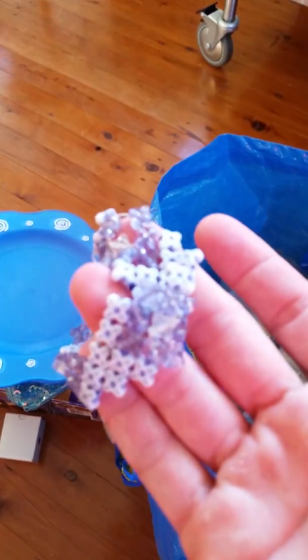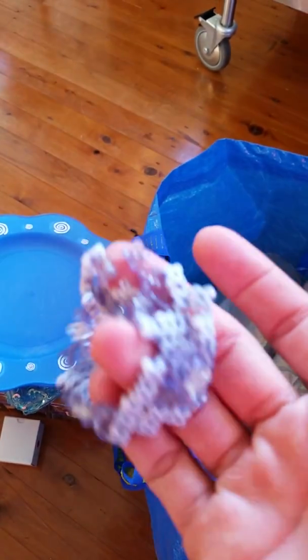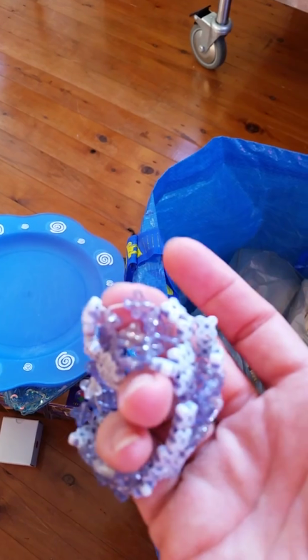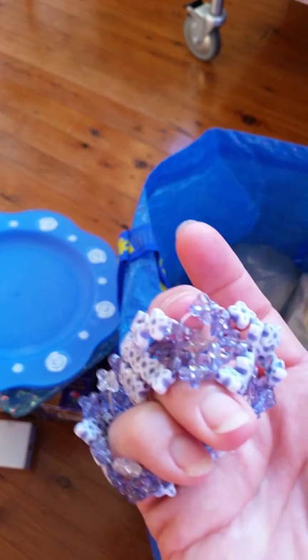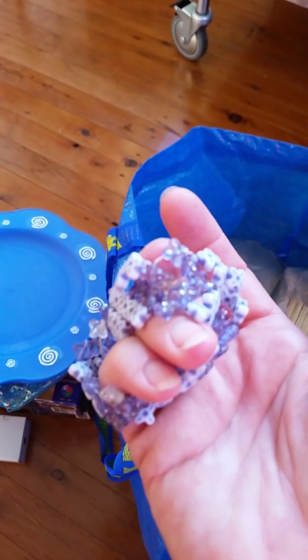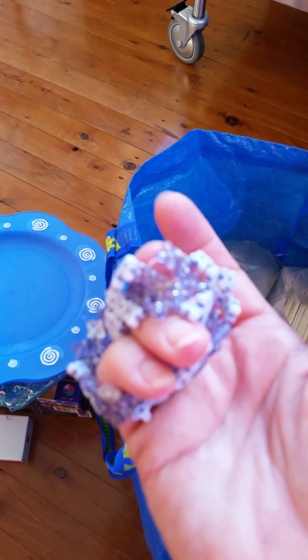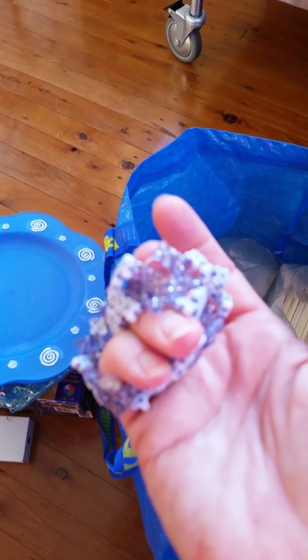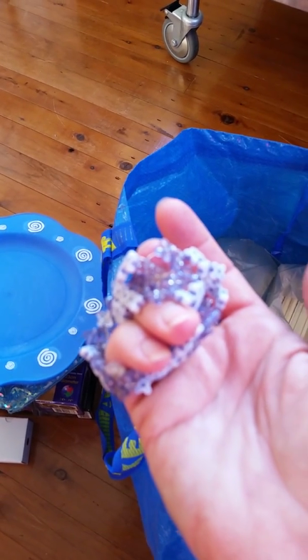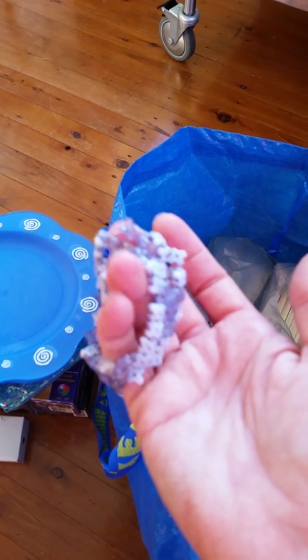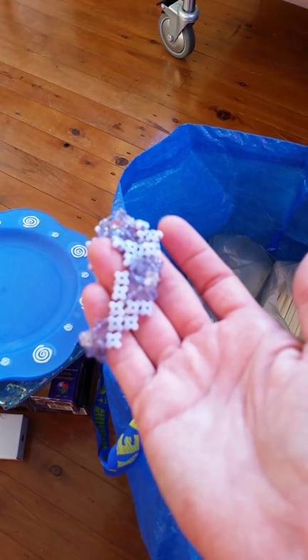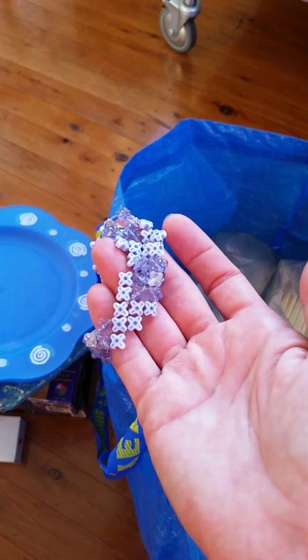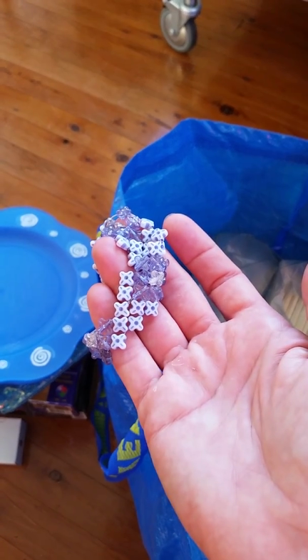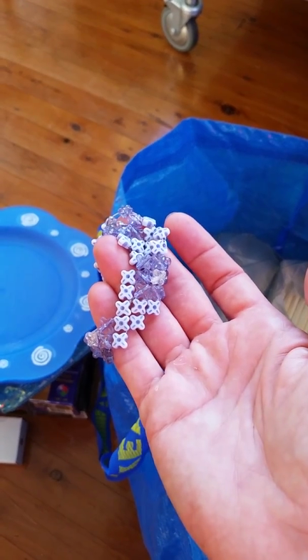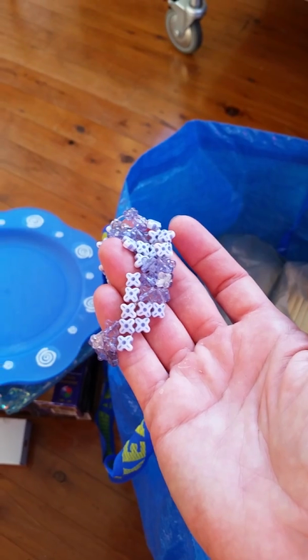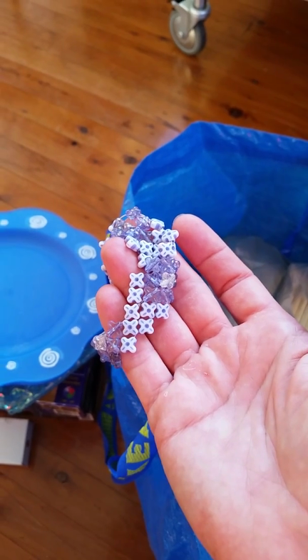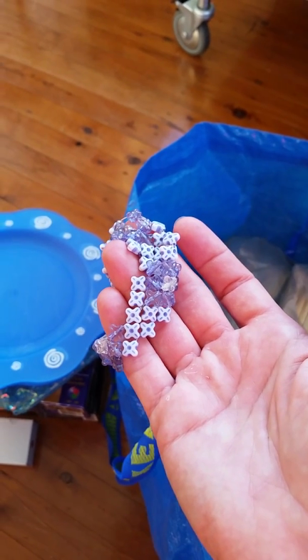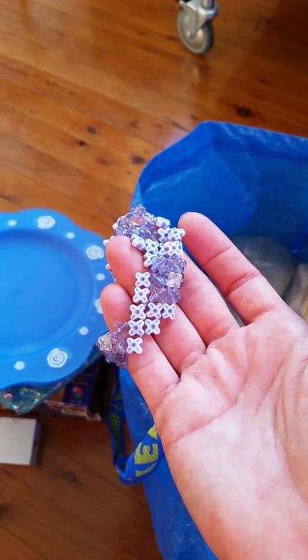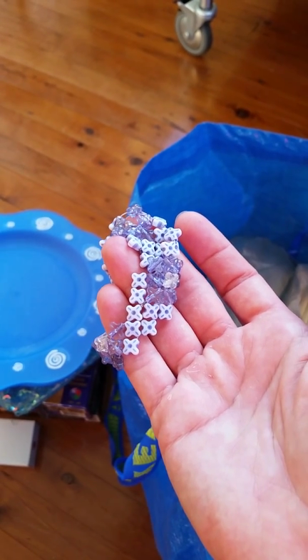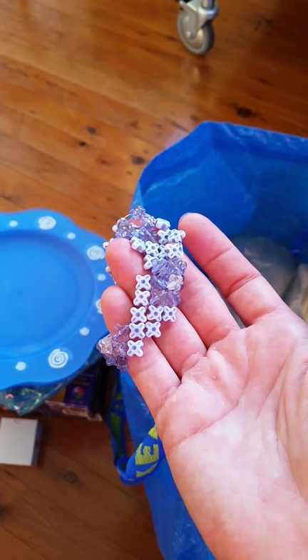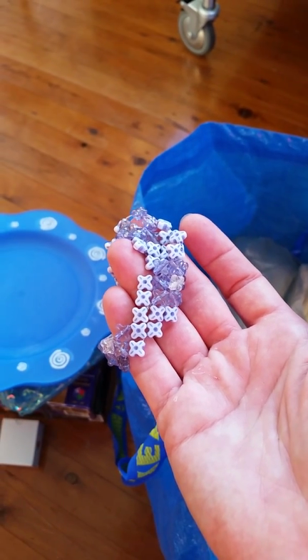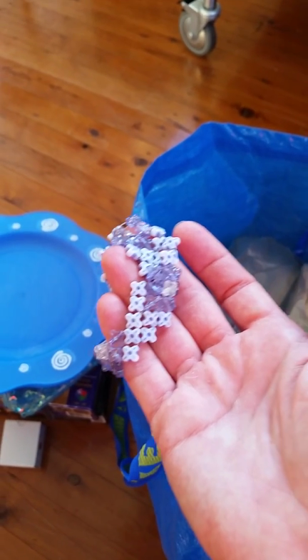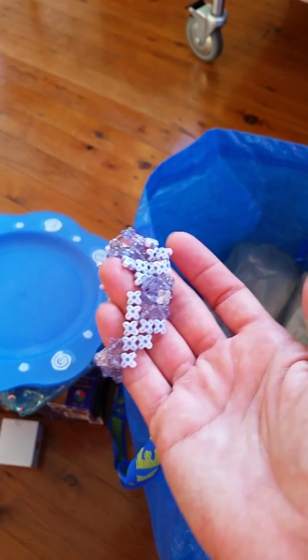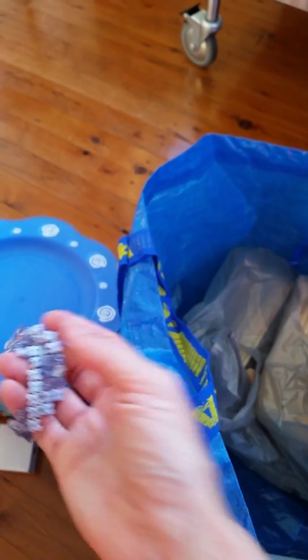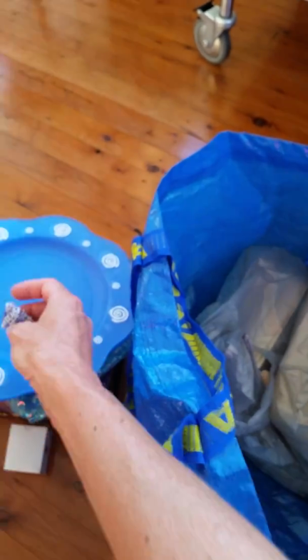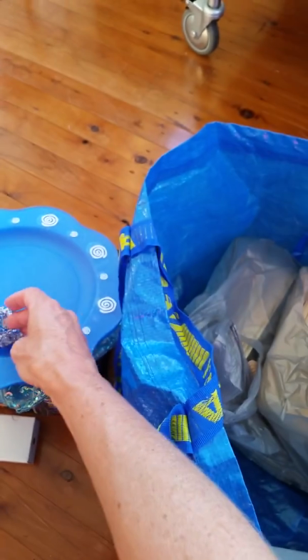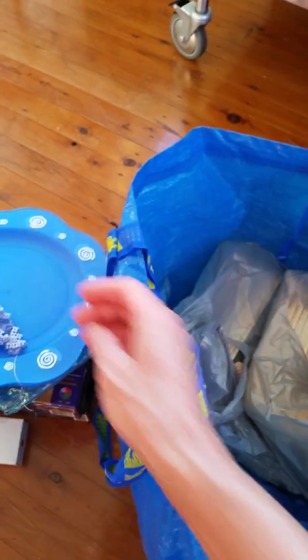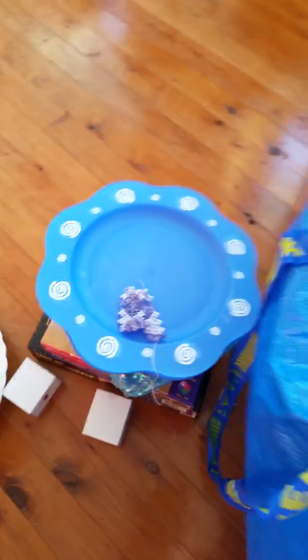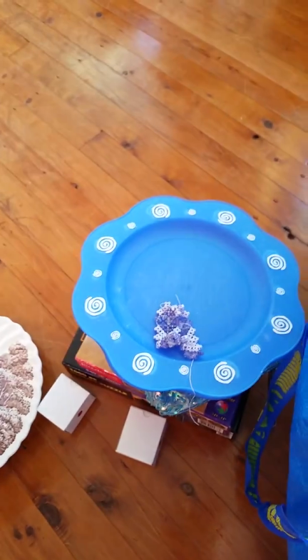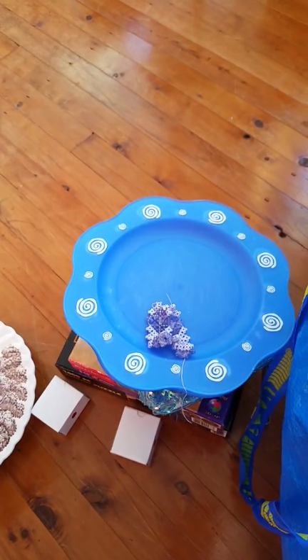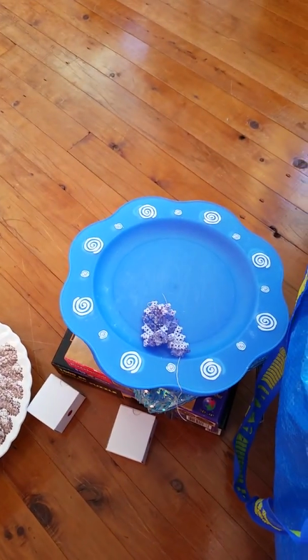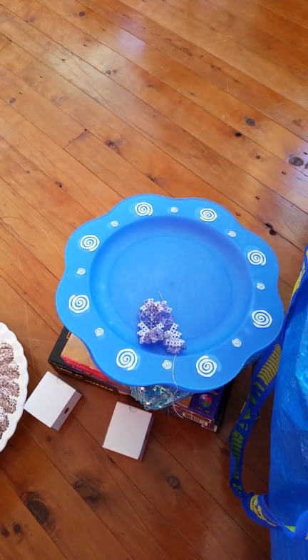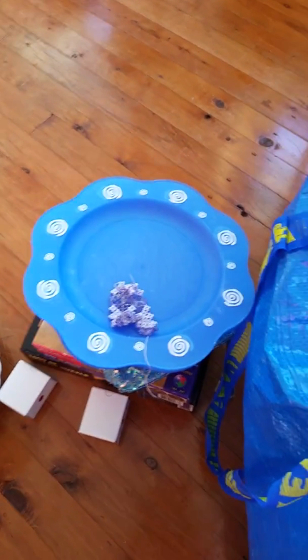Another little broken beaded bracelet. So again, interesting little beads that might be able to be repurposed. Could be an interesting colour combination.